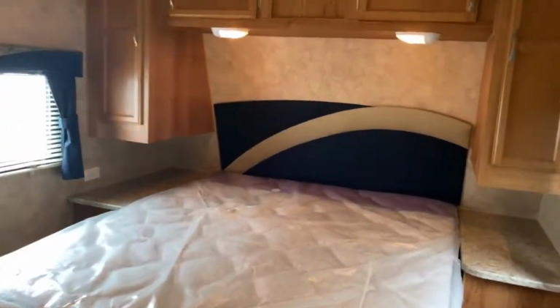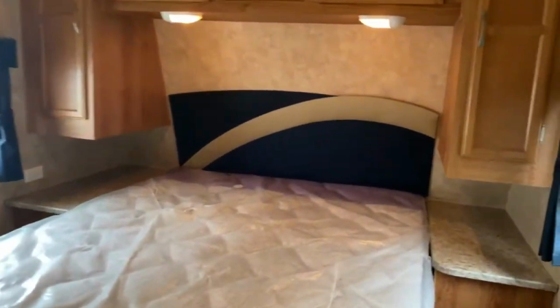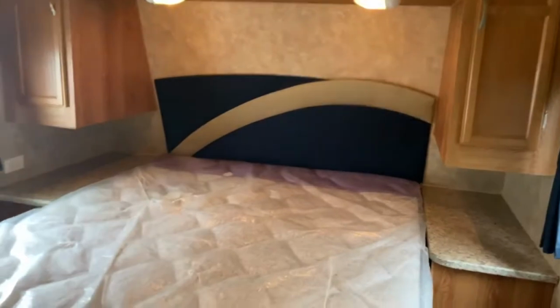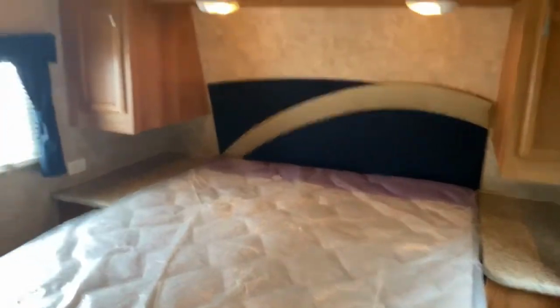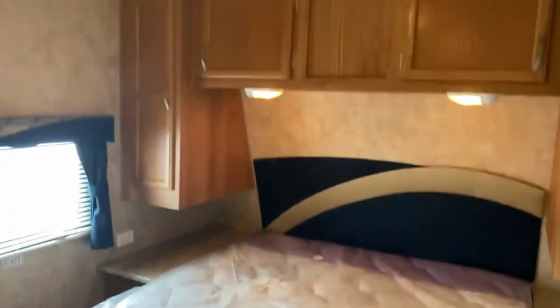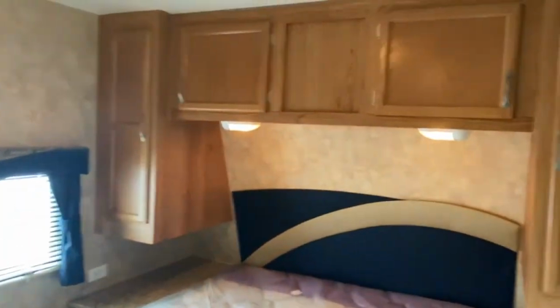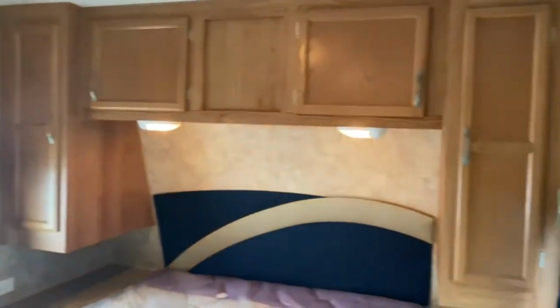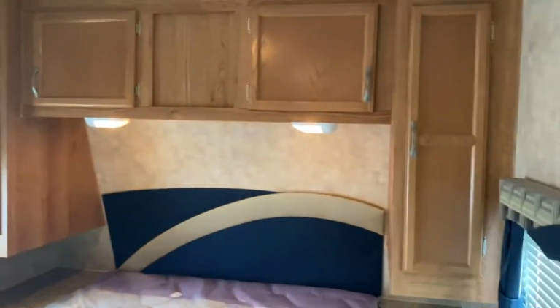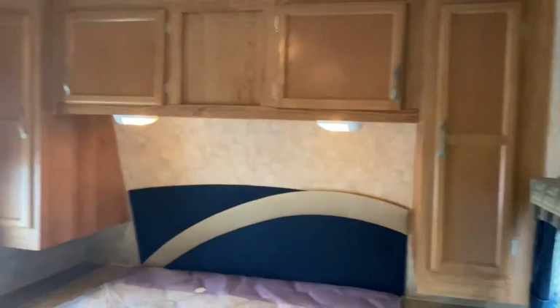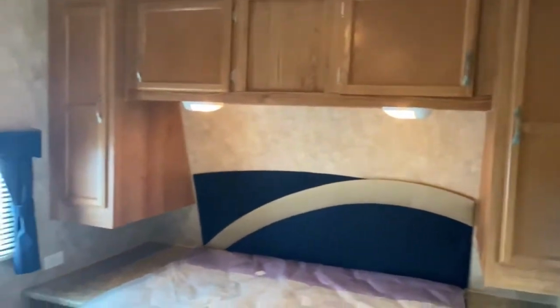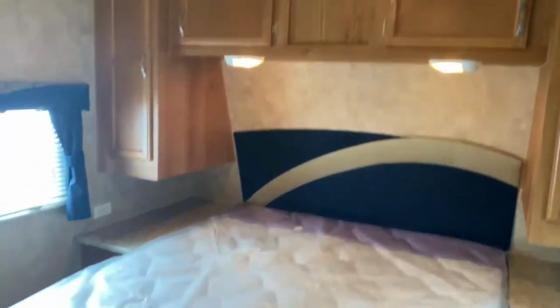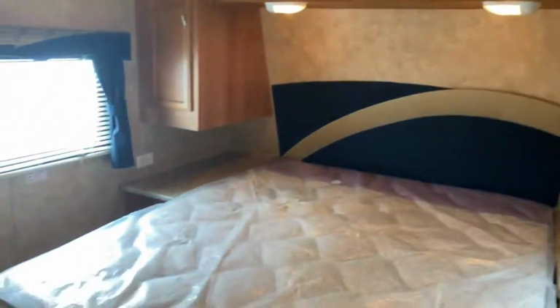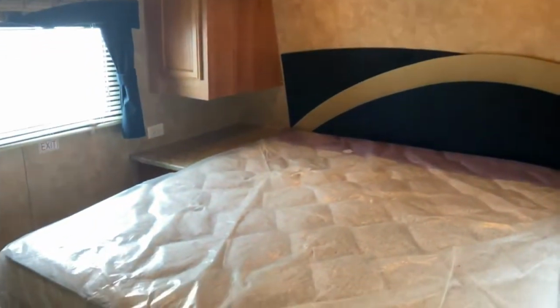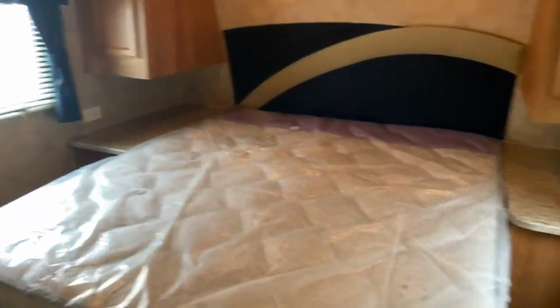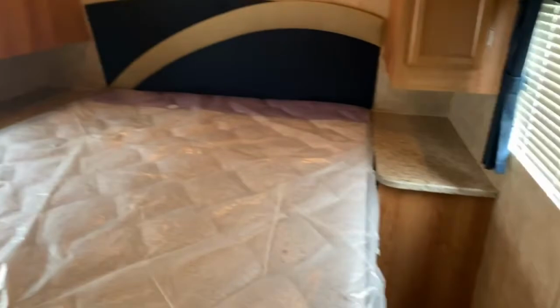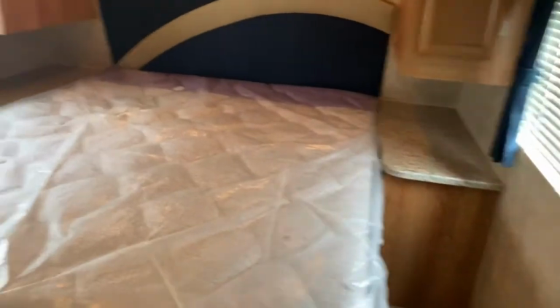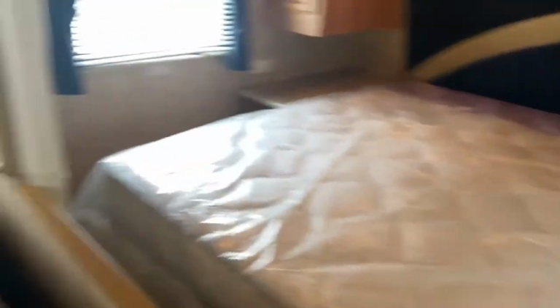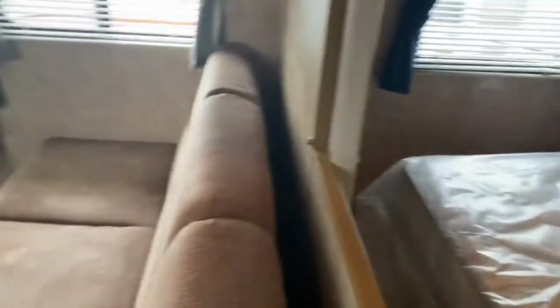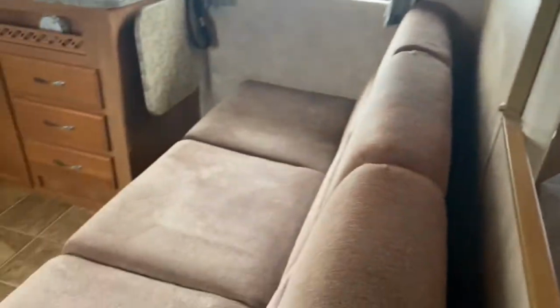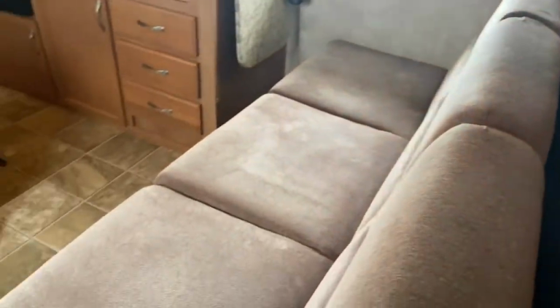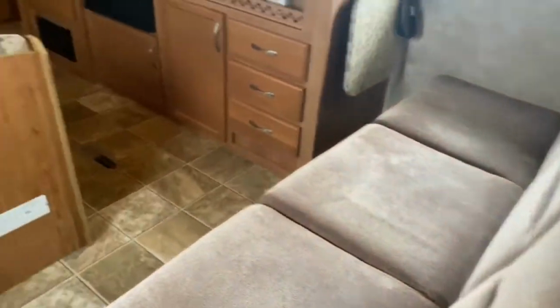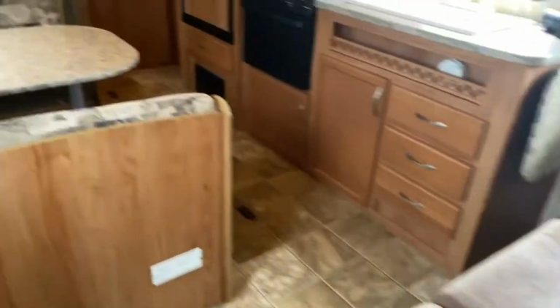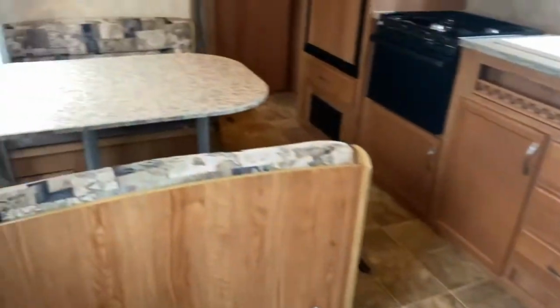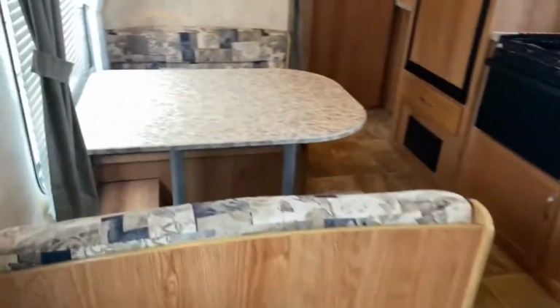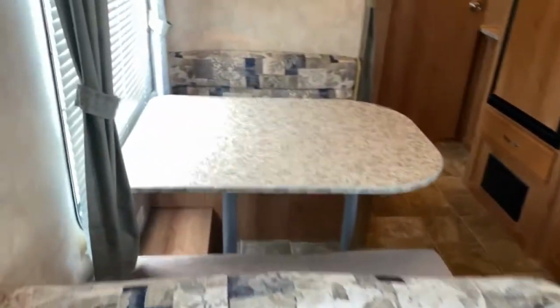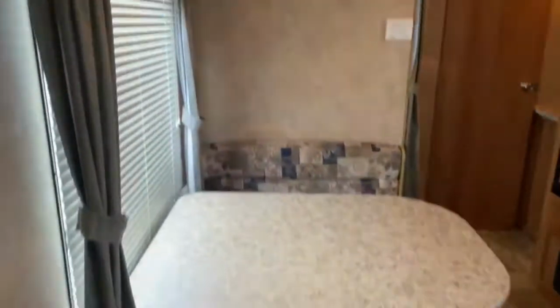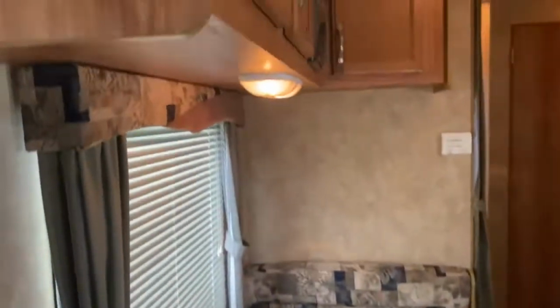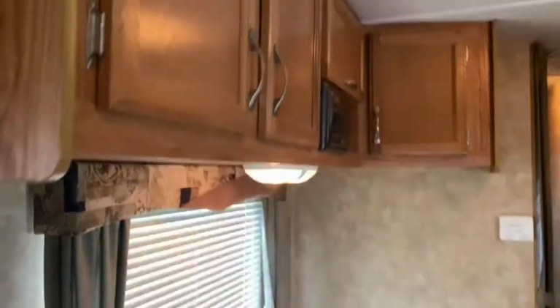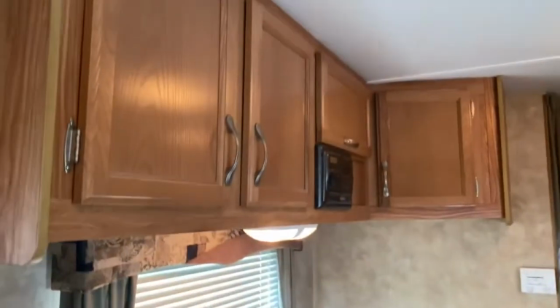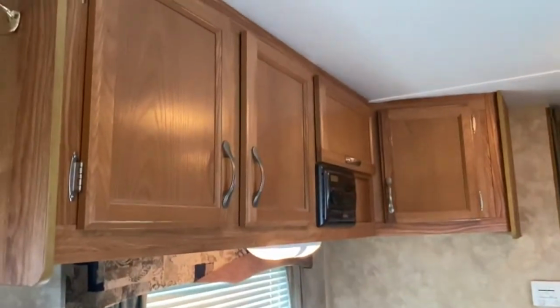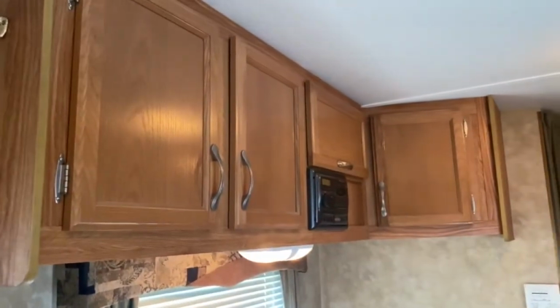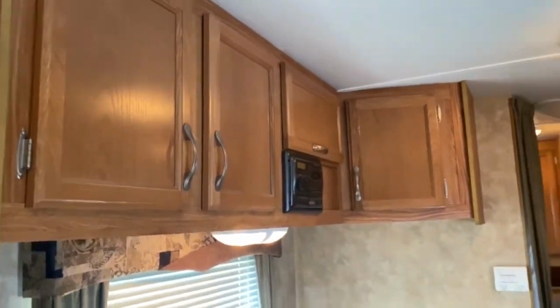Got a queen bed up front with plenty of storage space above and around it. Side tables, jackknife sofa, and a booth style dinette with quite a bit of storage space above.